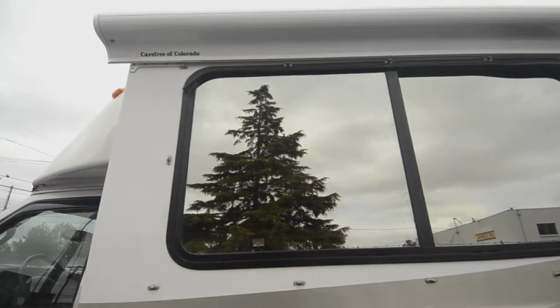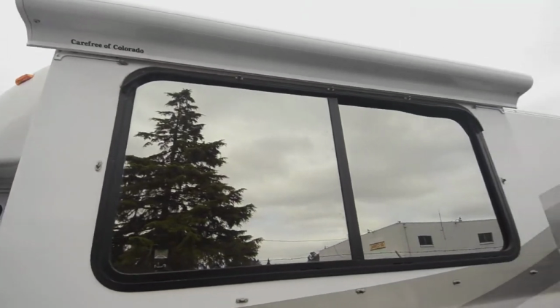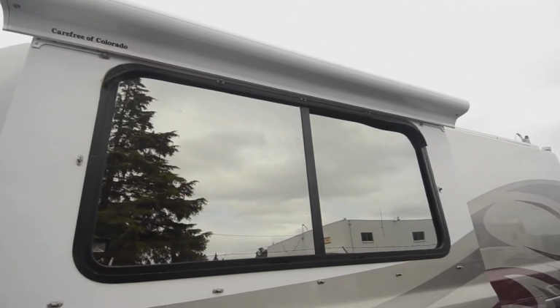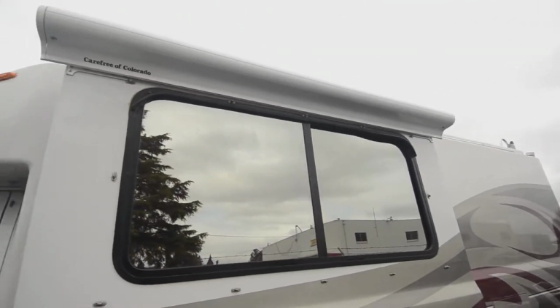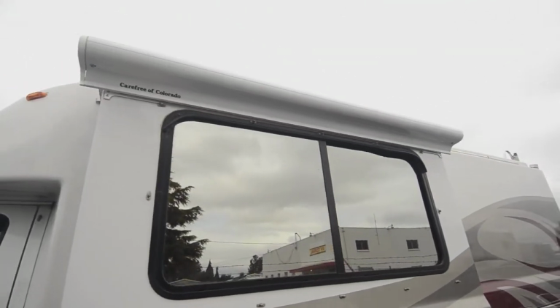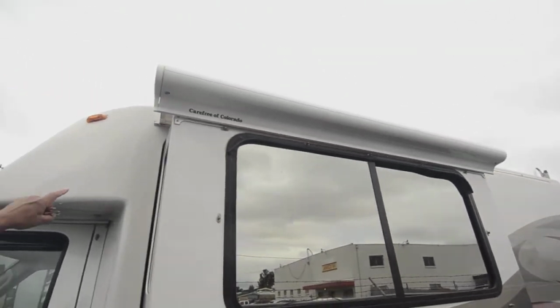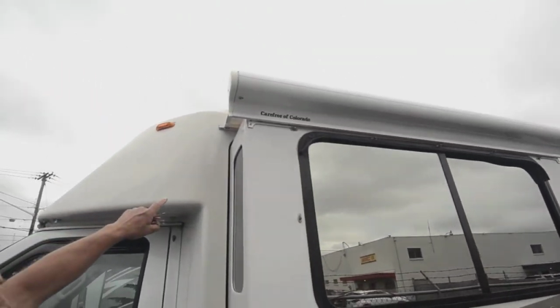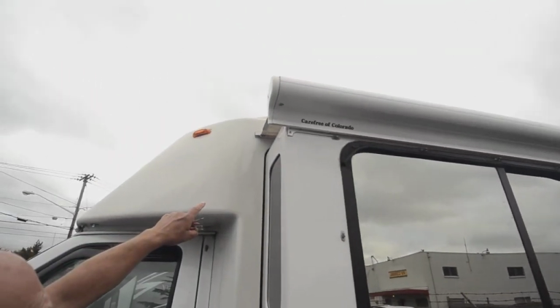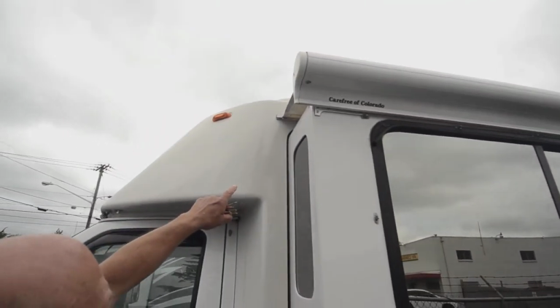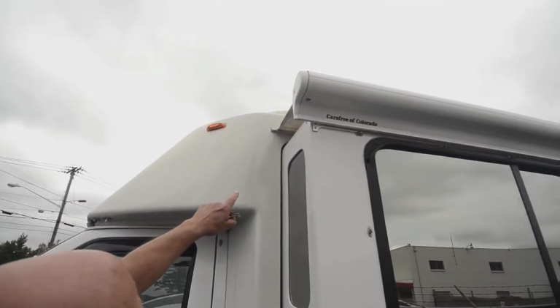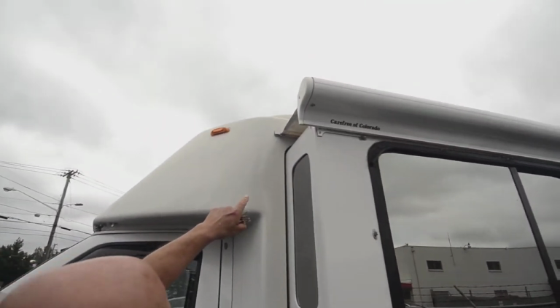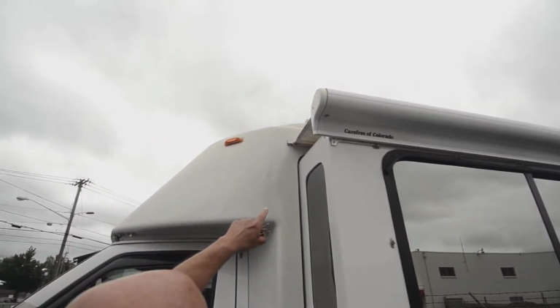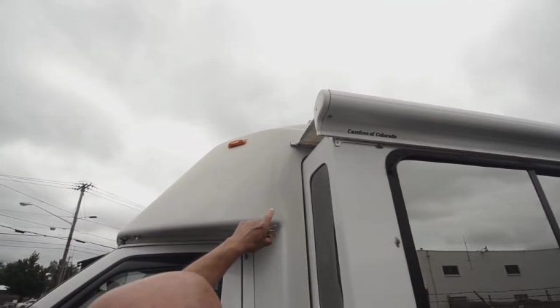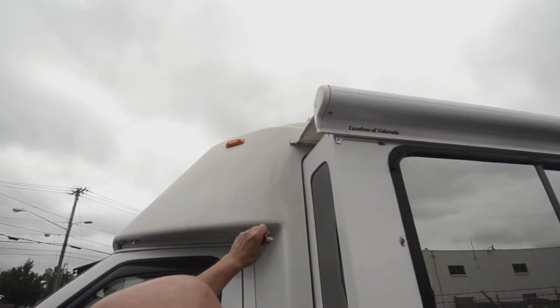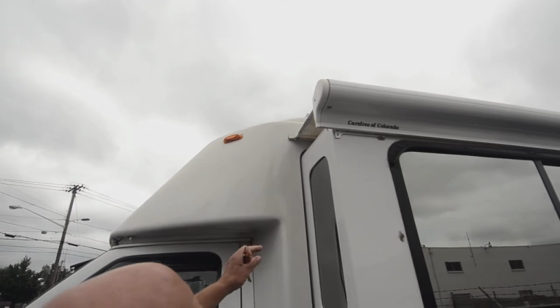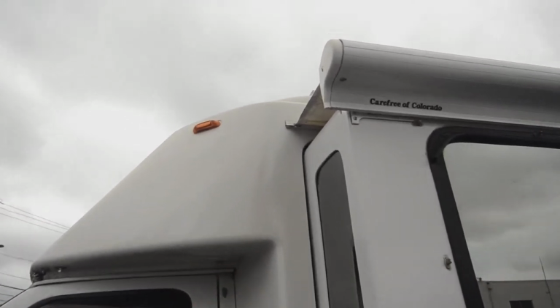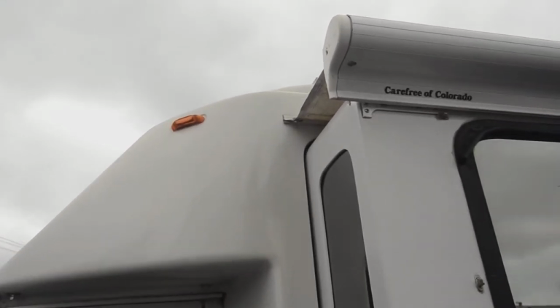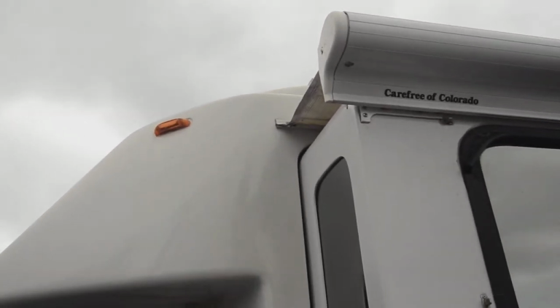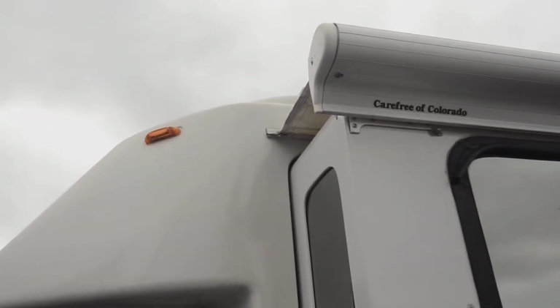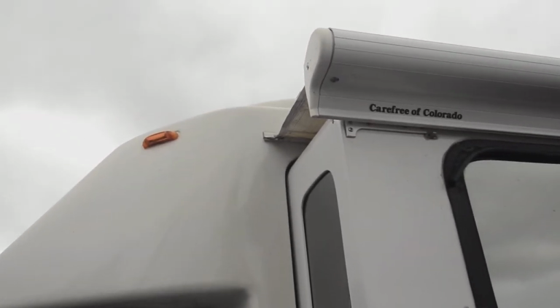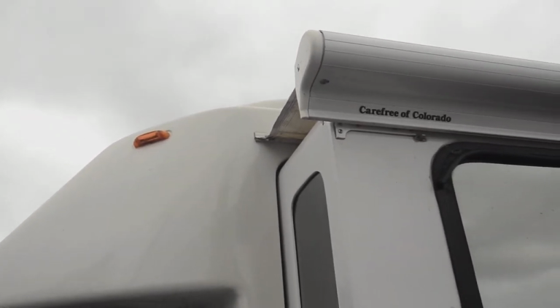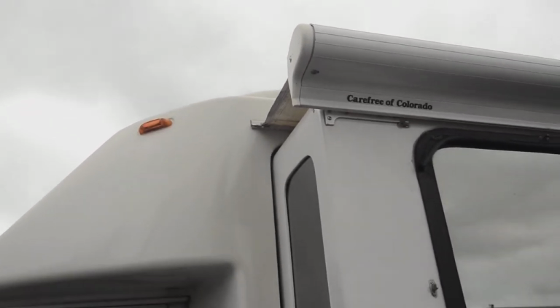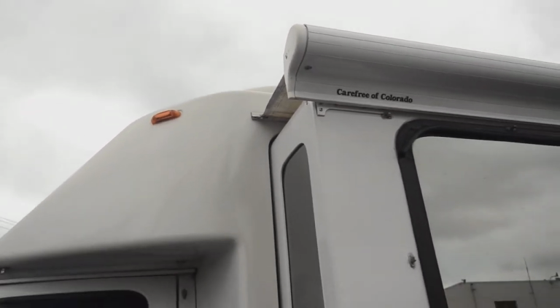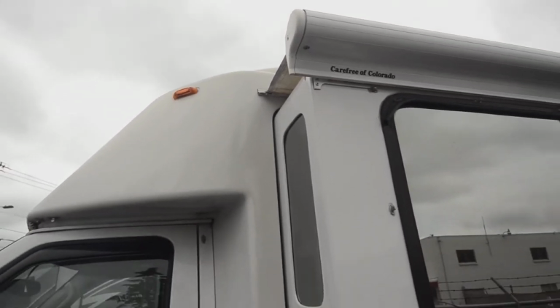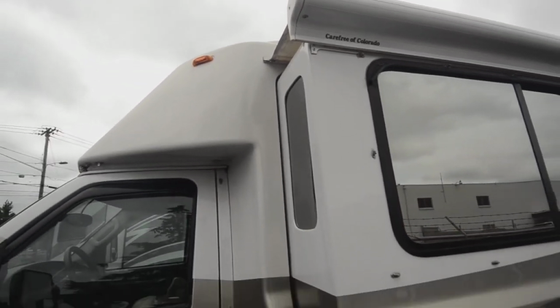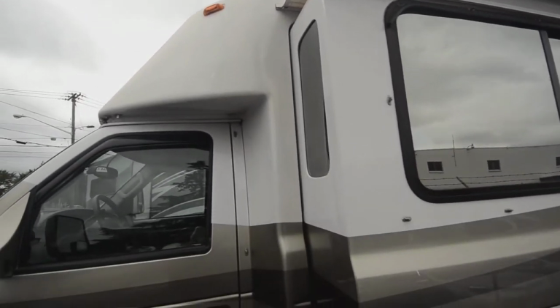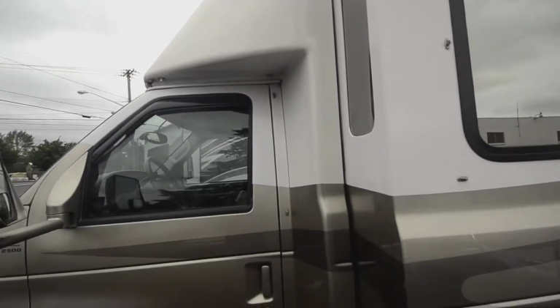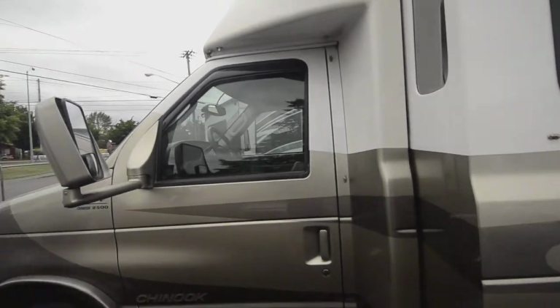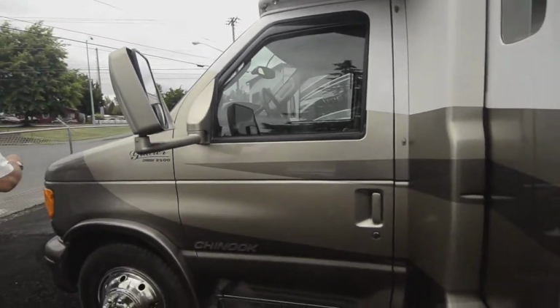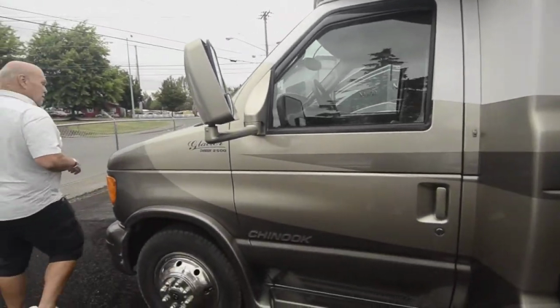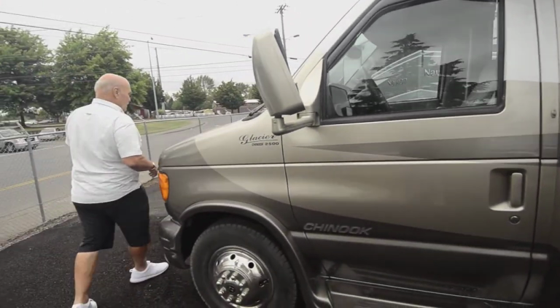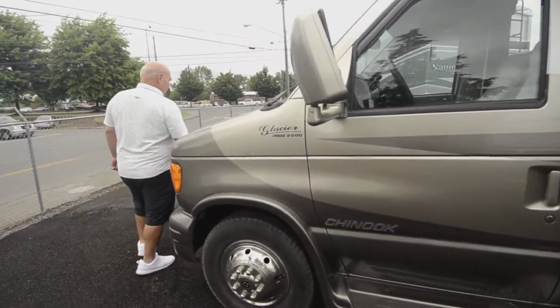If you look in the corner there, you can see where it's all triple-bulb sealed, with the glass going flush right into the body. That's the outside experience.